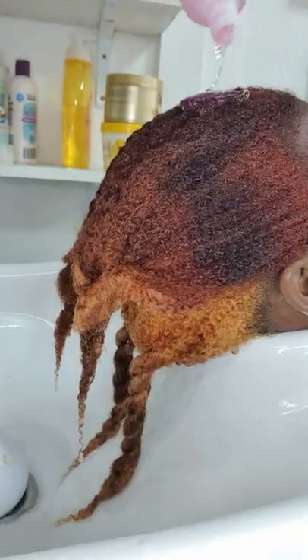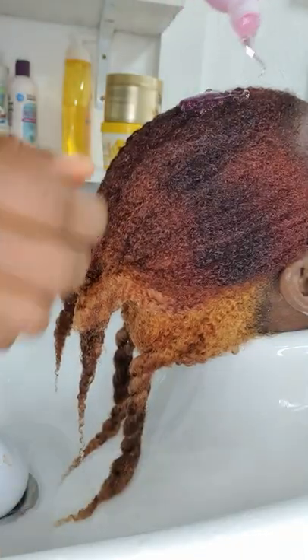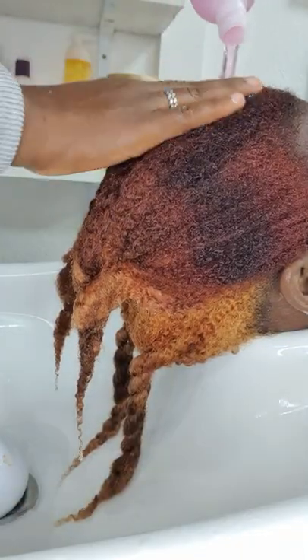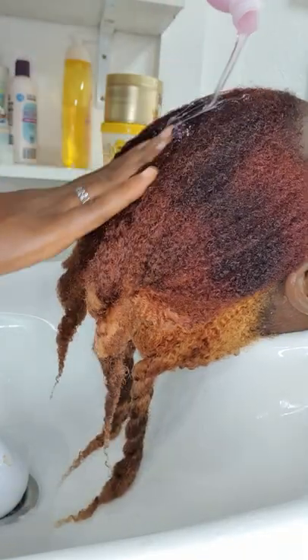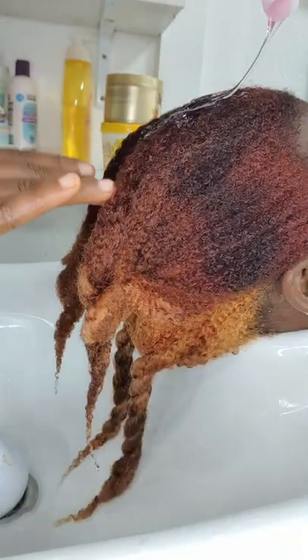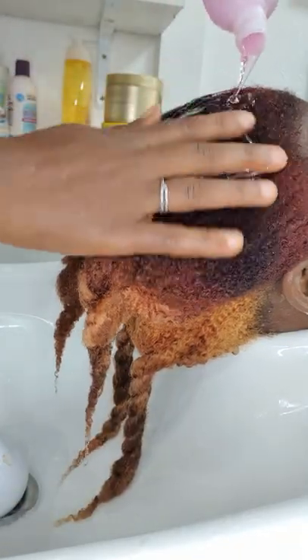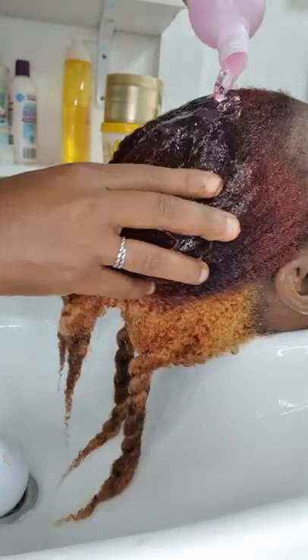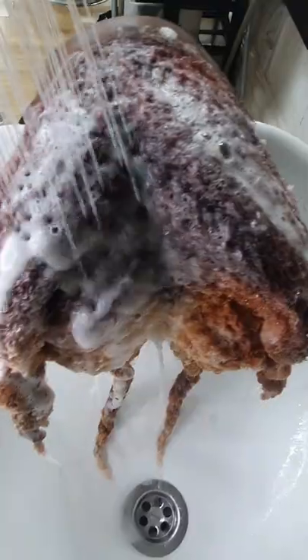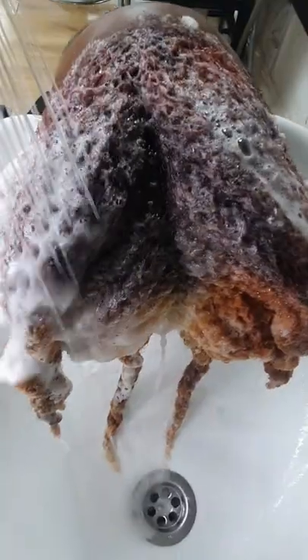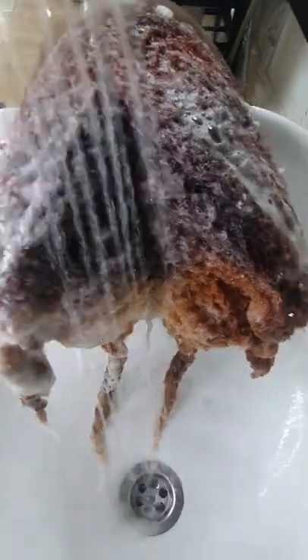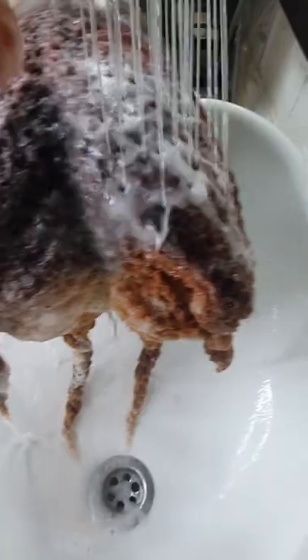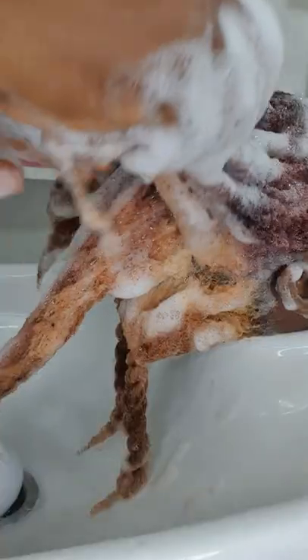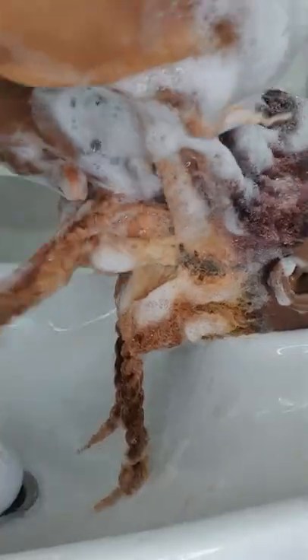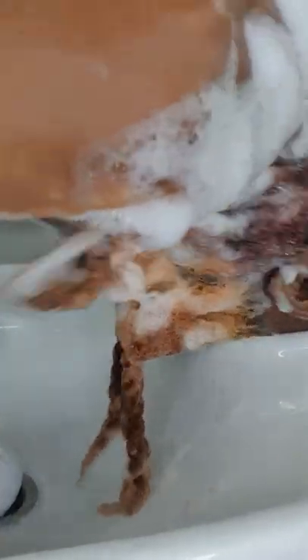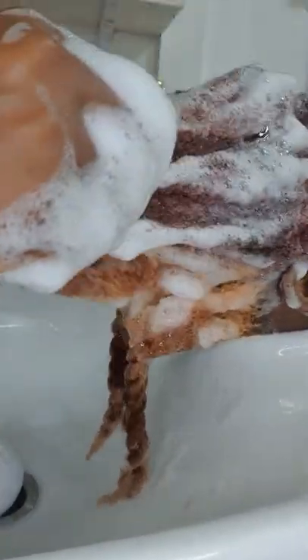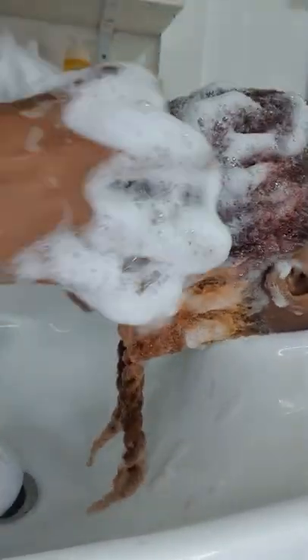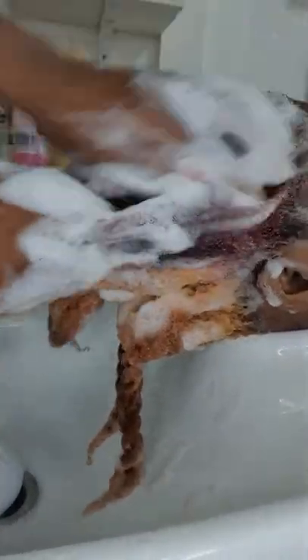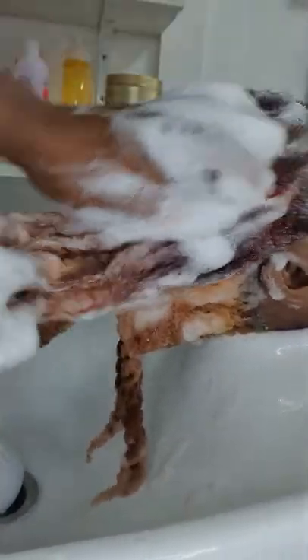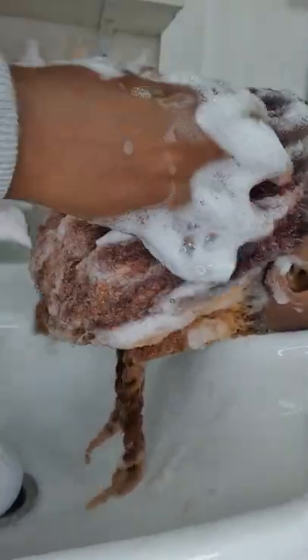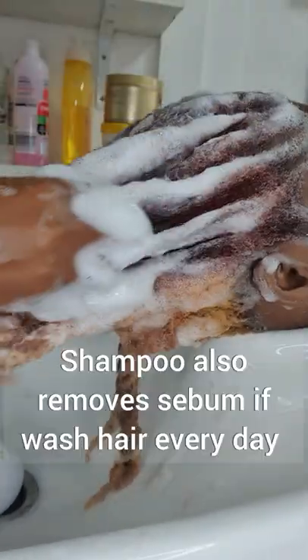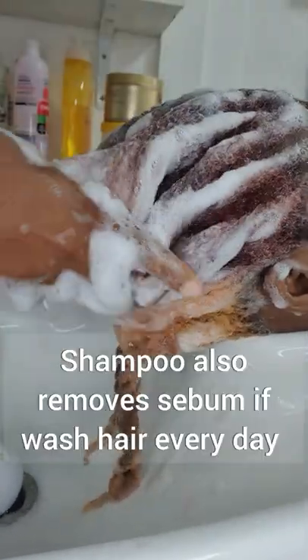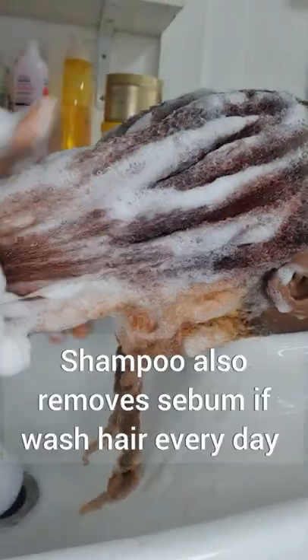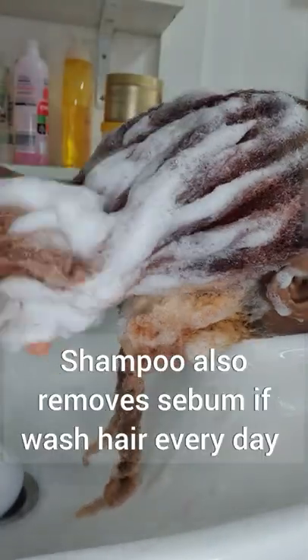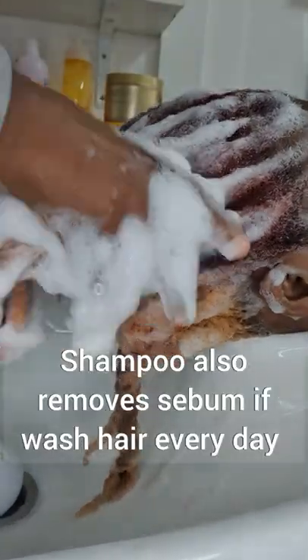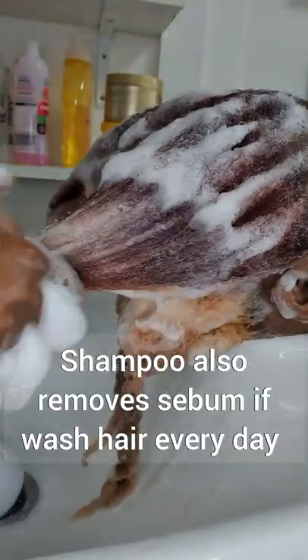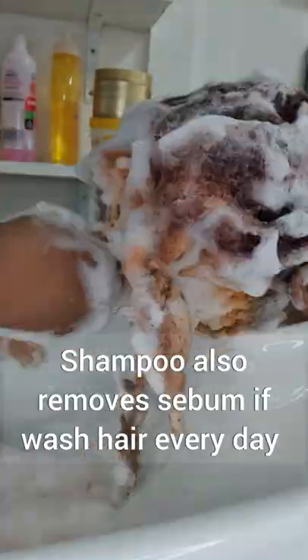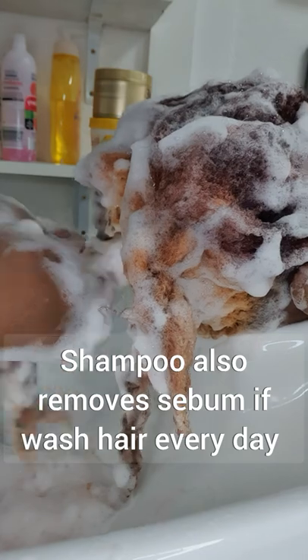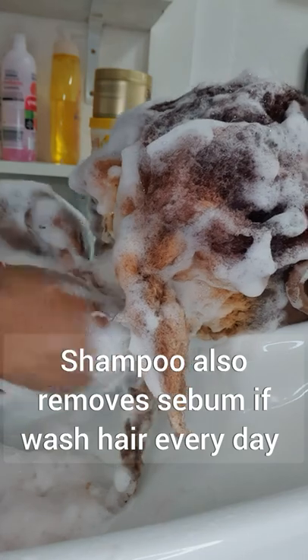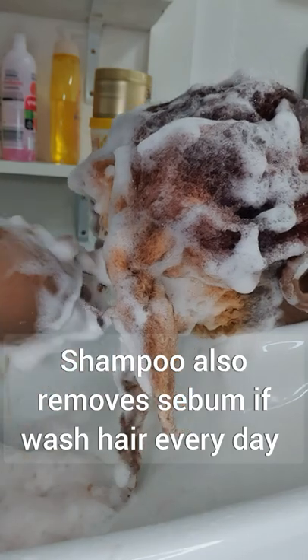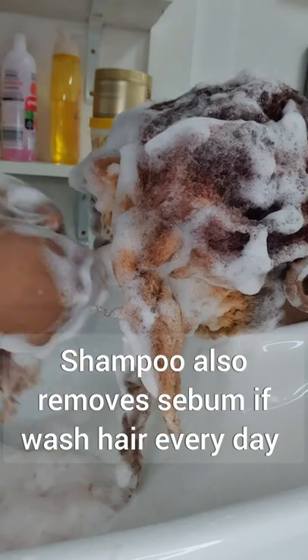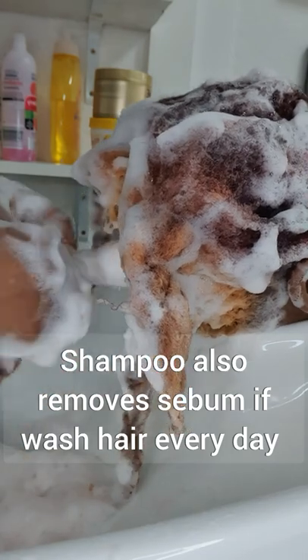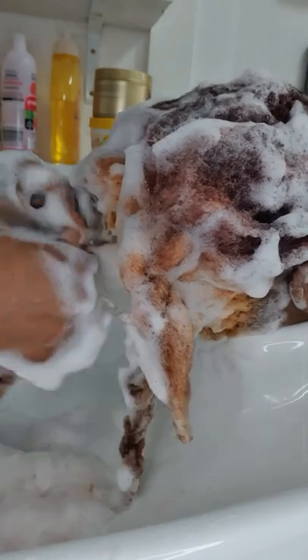All you do is brush the hair very well. Once you brush the hair, section it into four twist sections. Then go ahead and wet the hair — you can use any shampoo that resonates with your scalp.